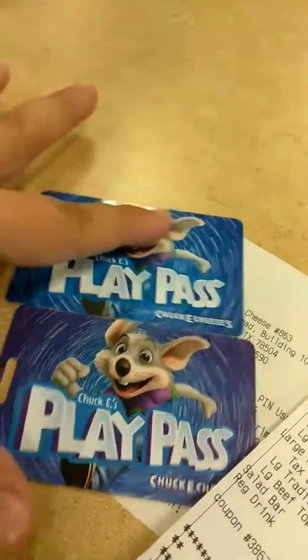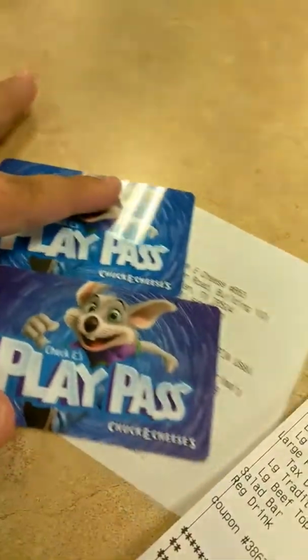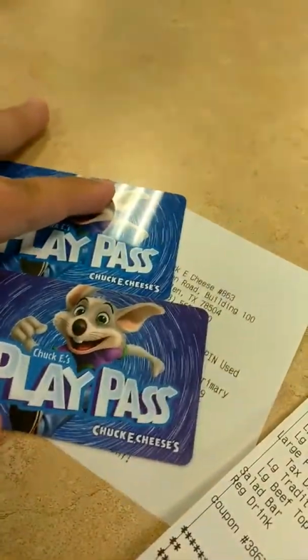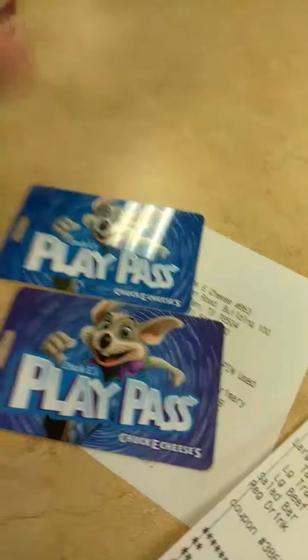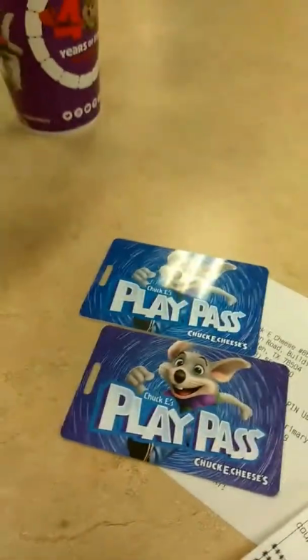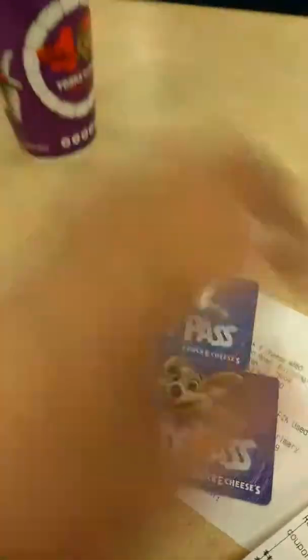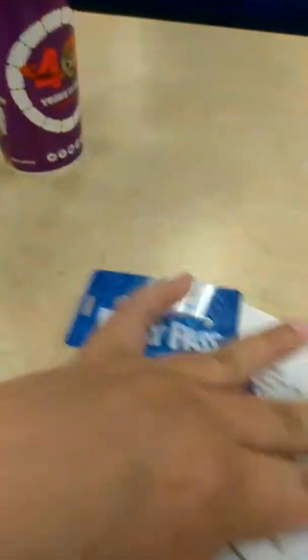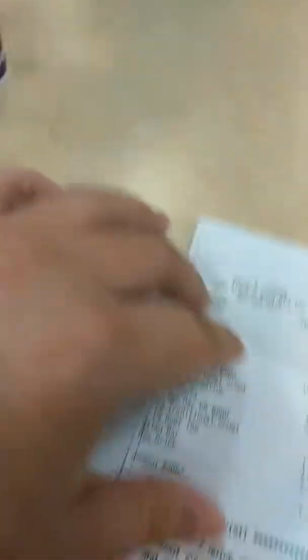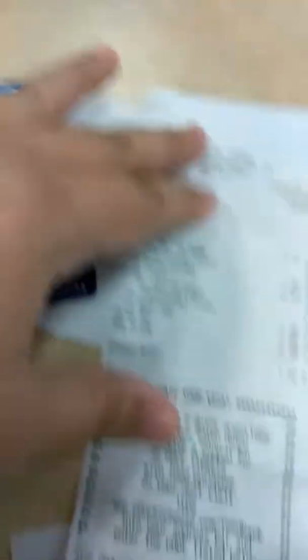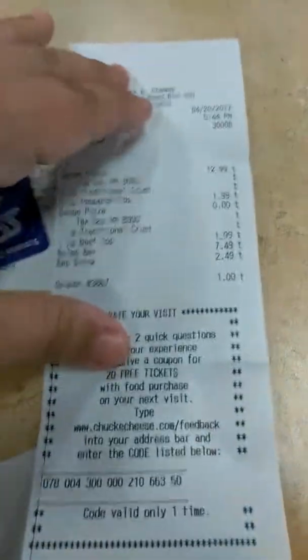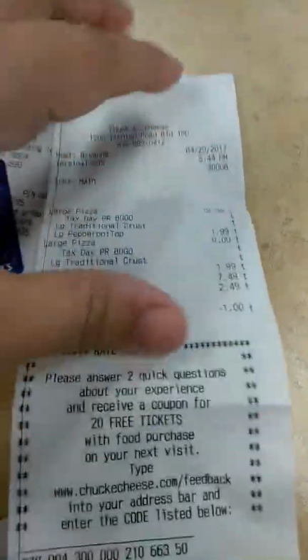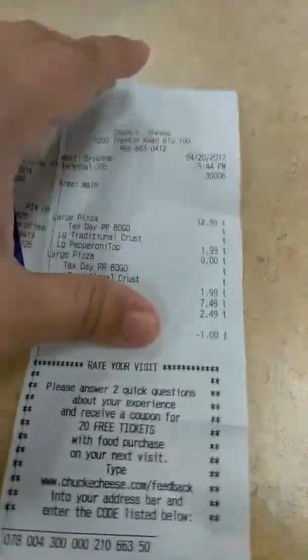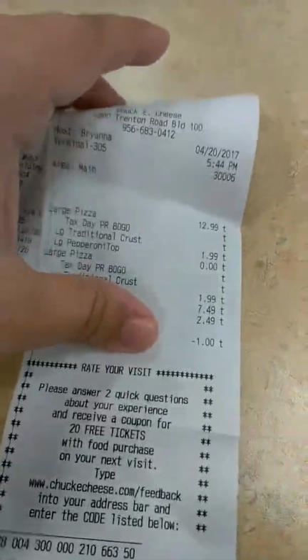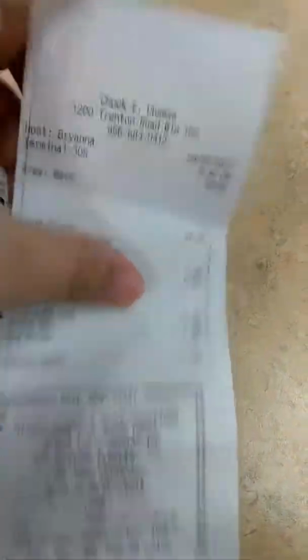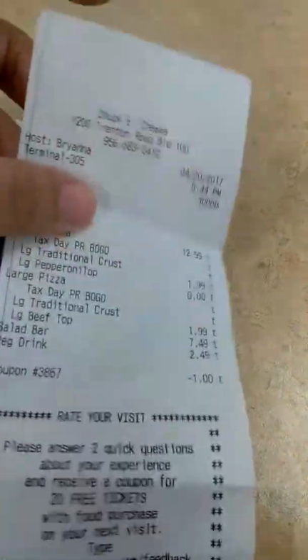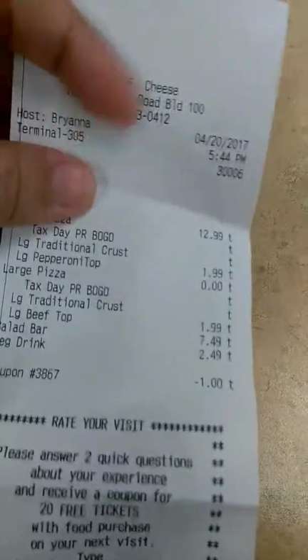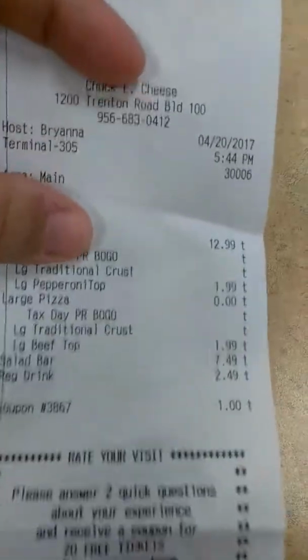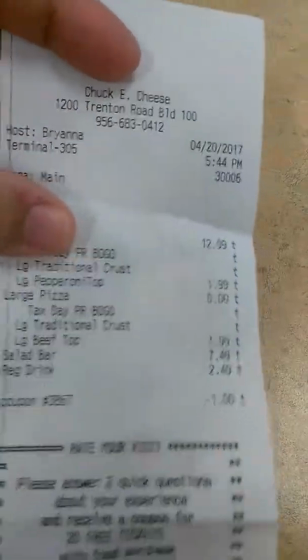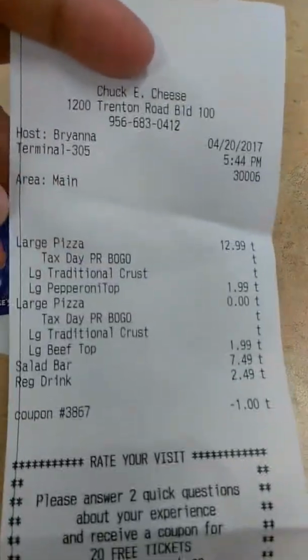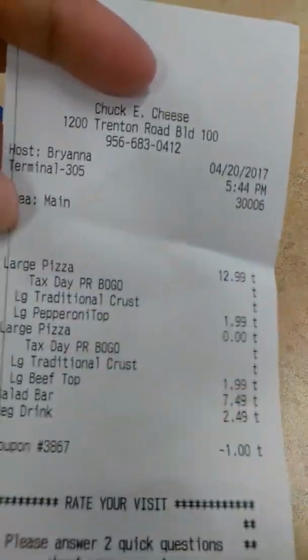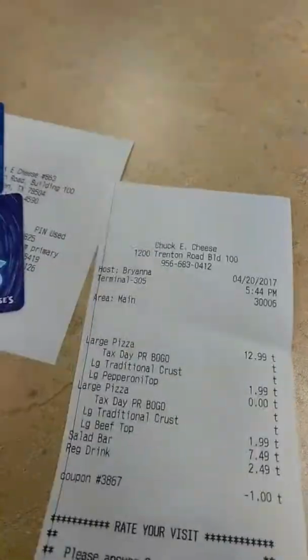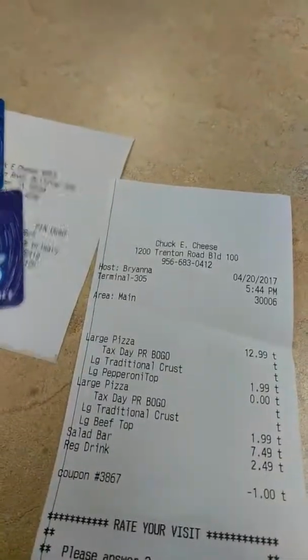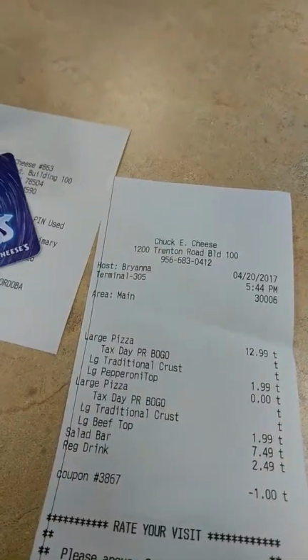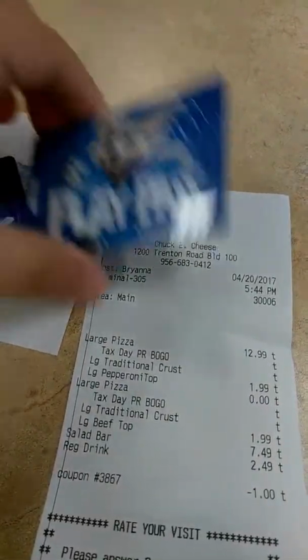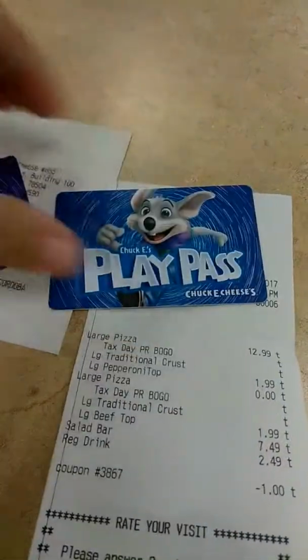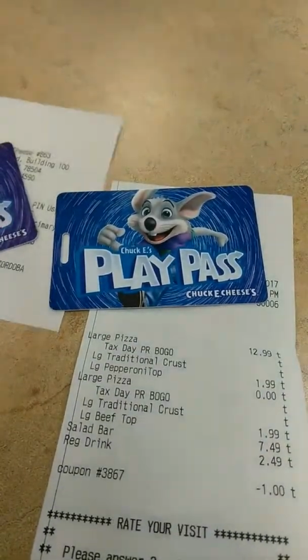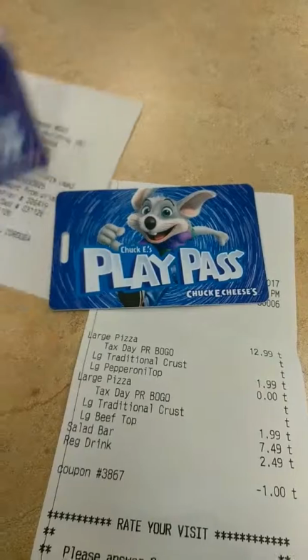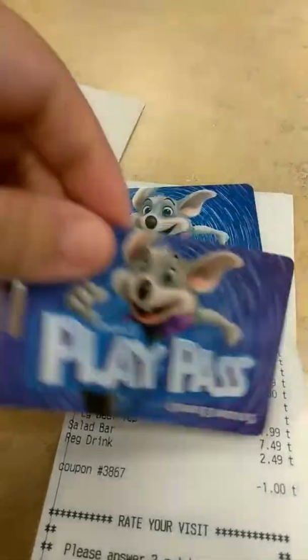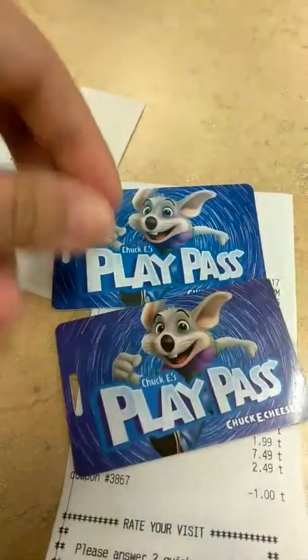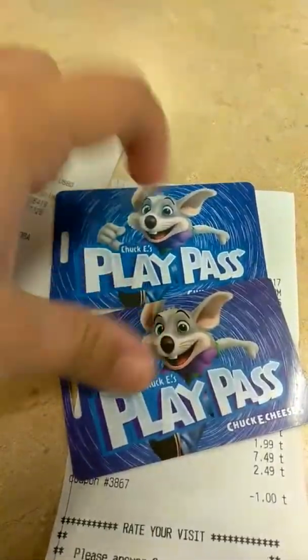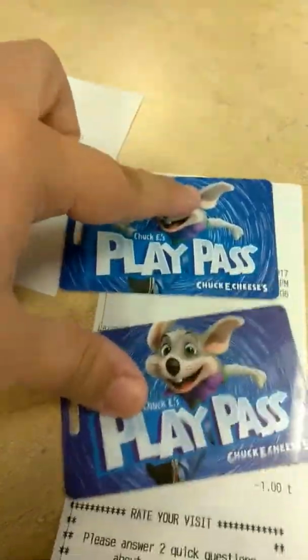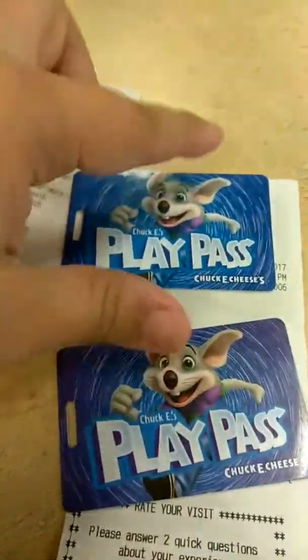I wanted to go ahead and share that with you in case you guys were interested in buying the buy one get one free pizzas and using the report cards to get some freebies. Kids are going to be happy to play games.